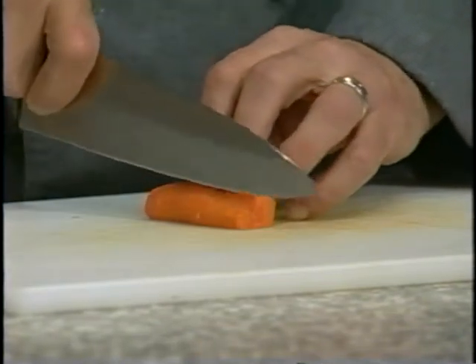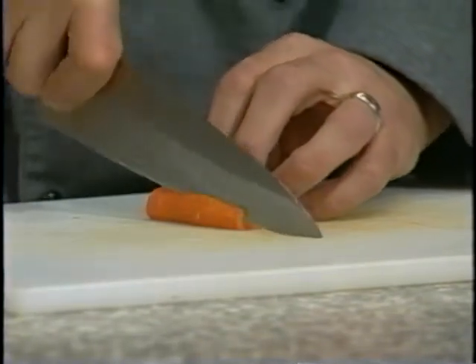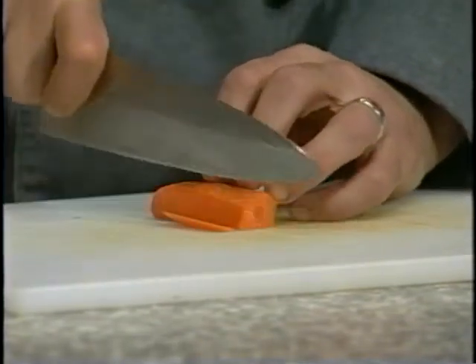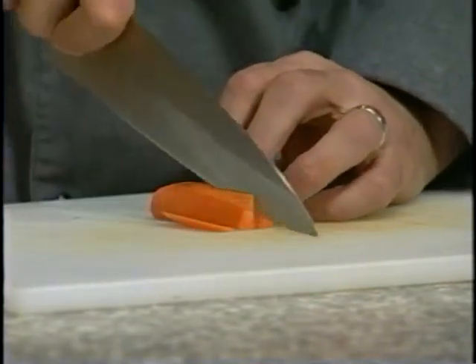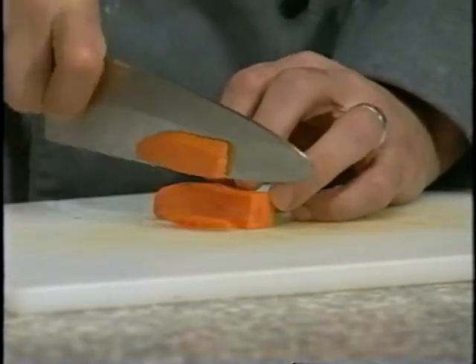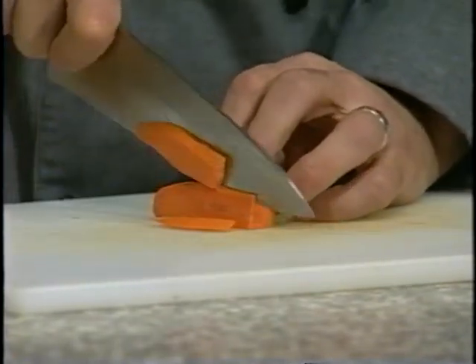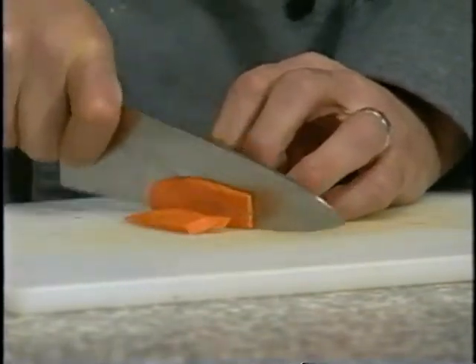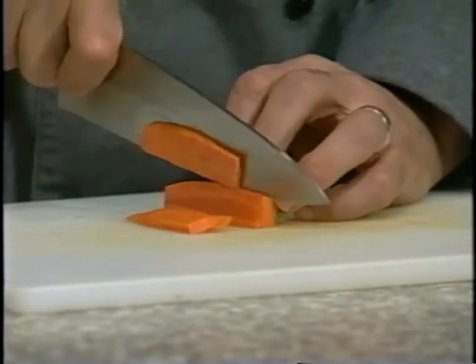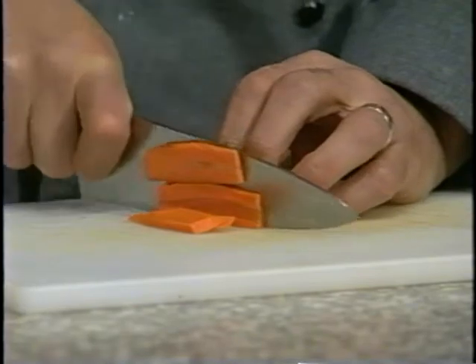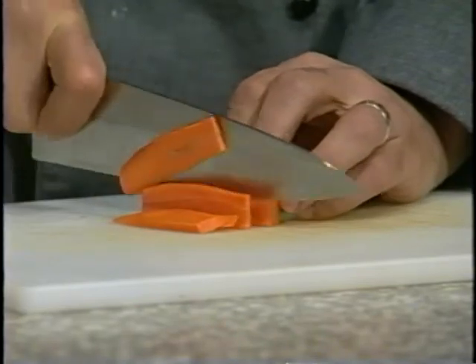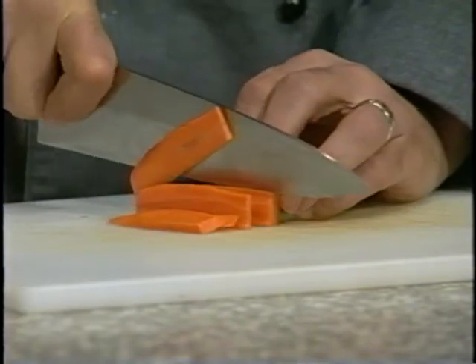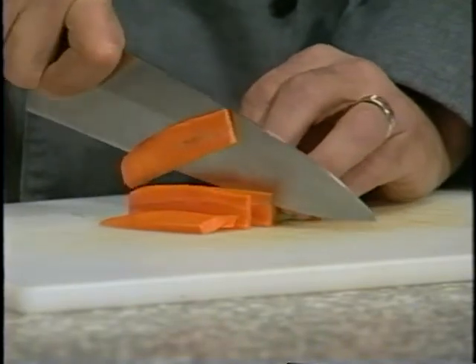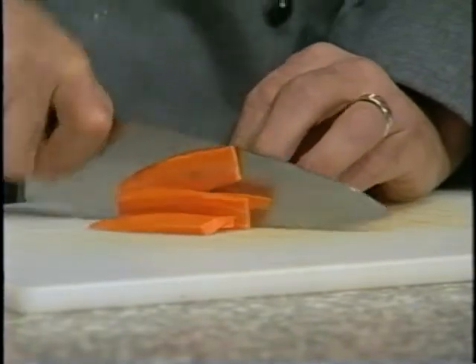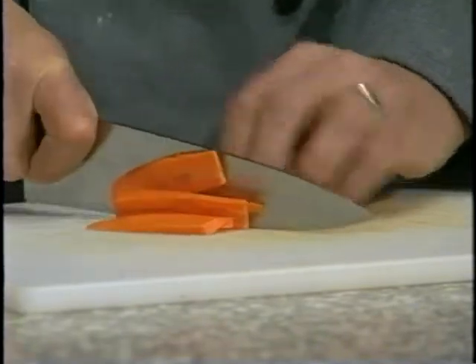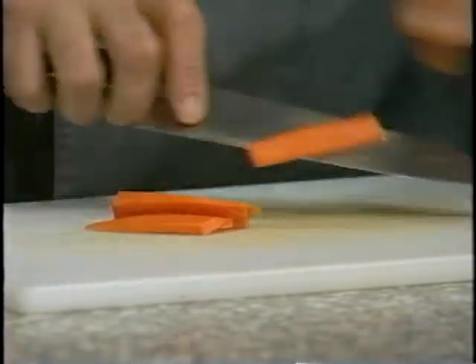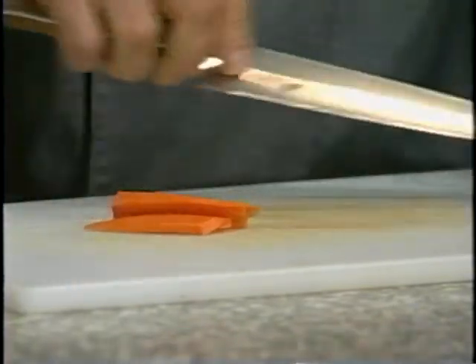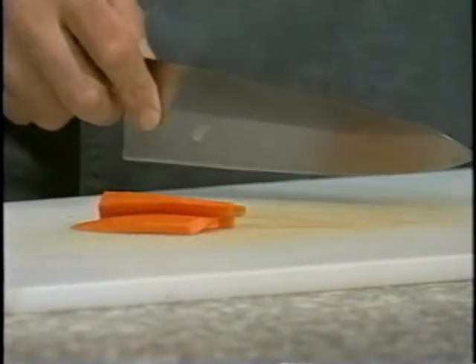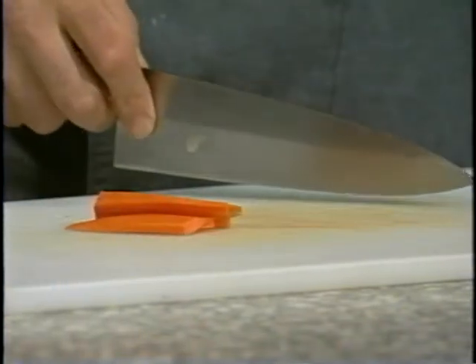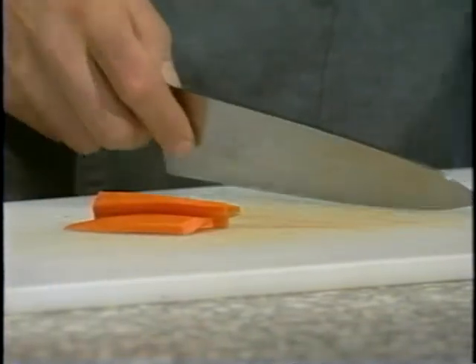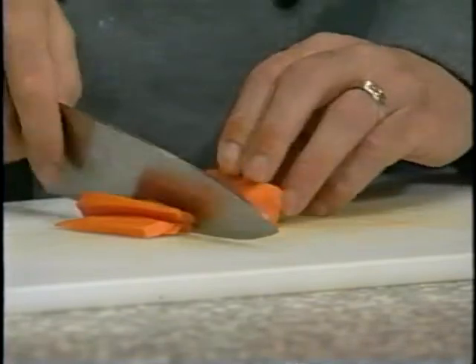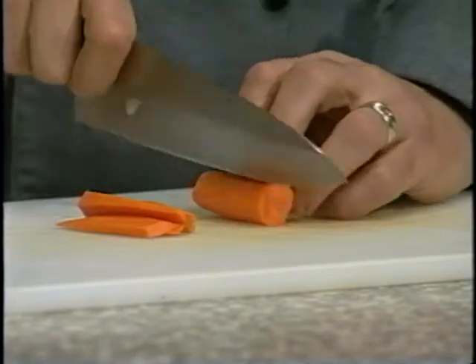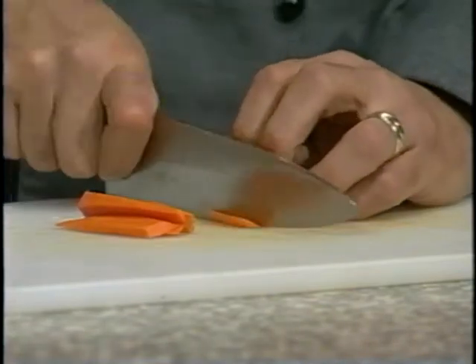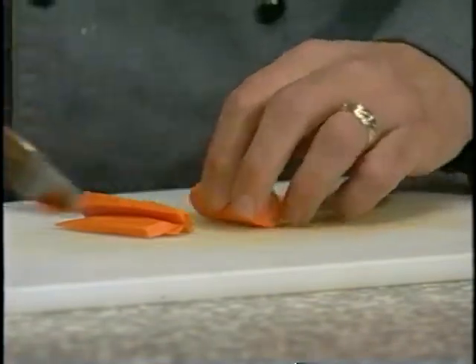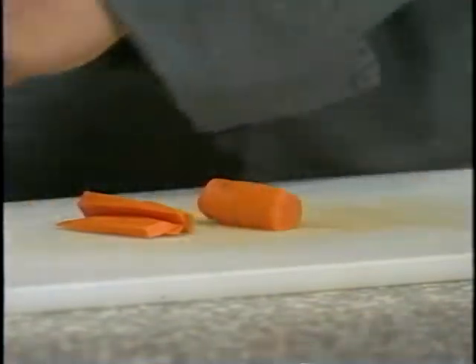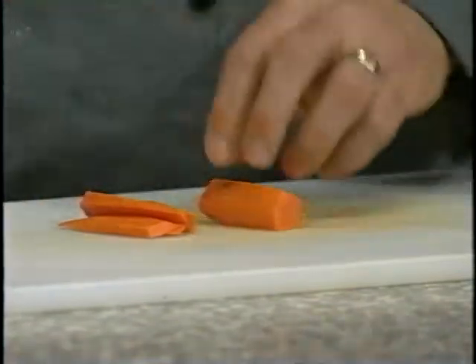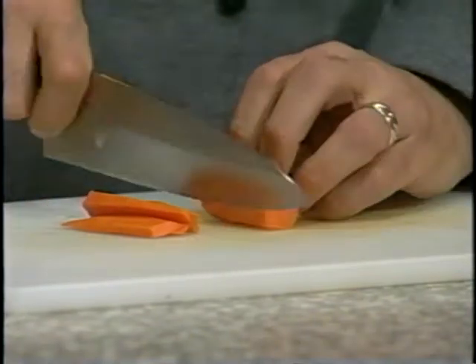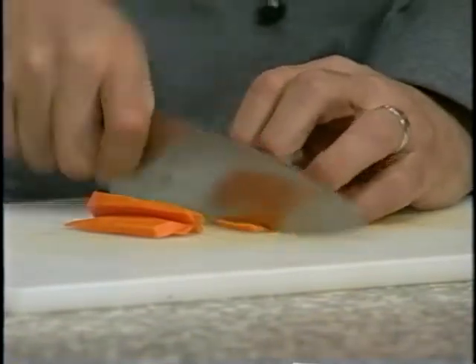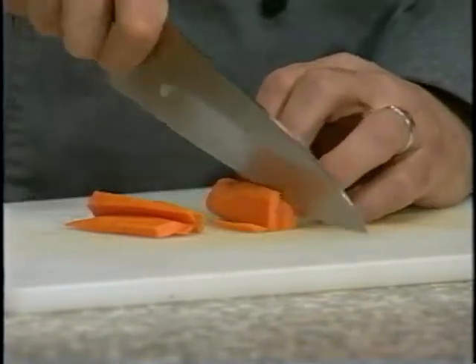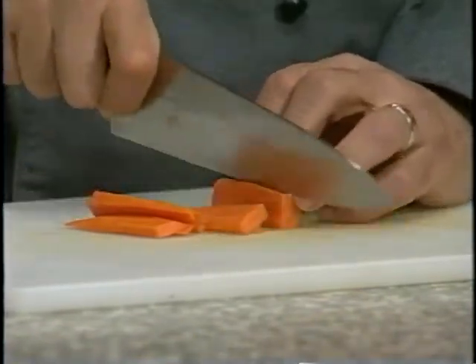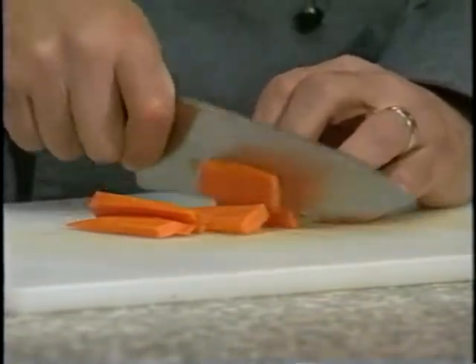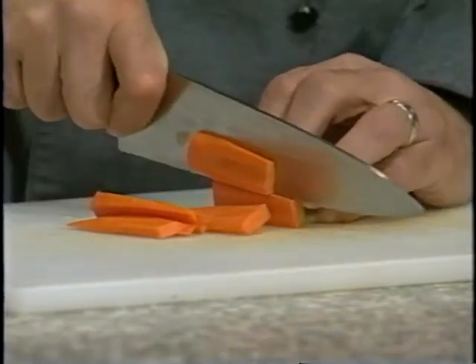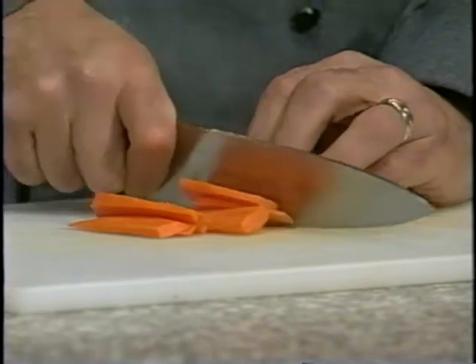Now I'm going to cut these carrots into one-eighth-inch slices. As you can see, I have my anchor hand working, and we're going to do one more. Cut that into one-eighth-inch sections.